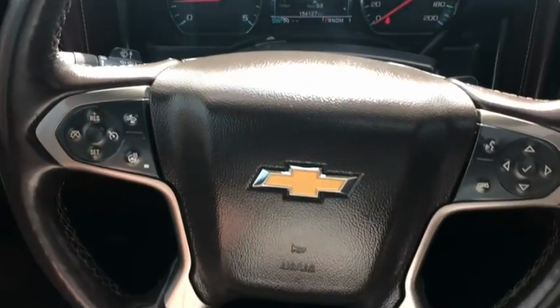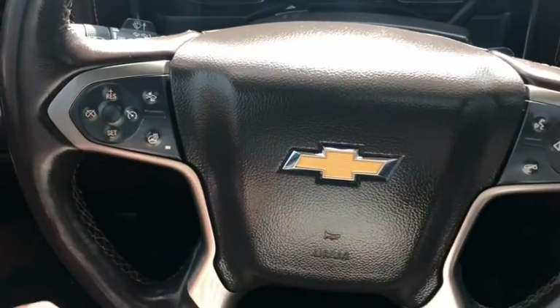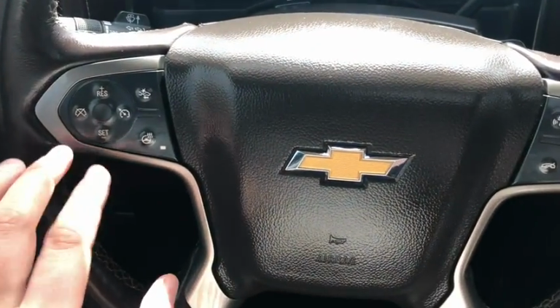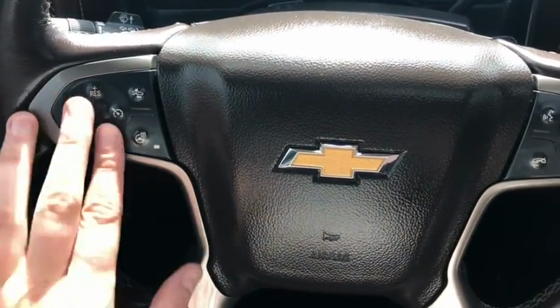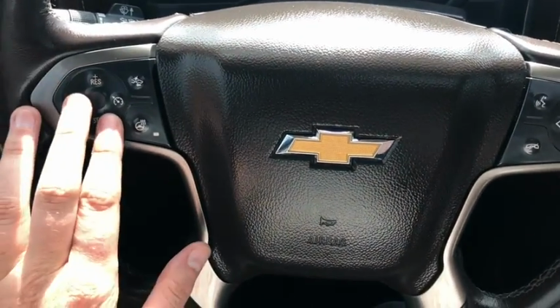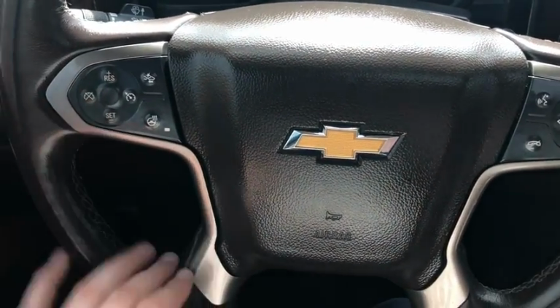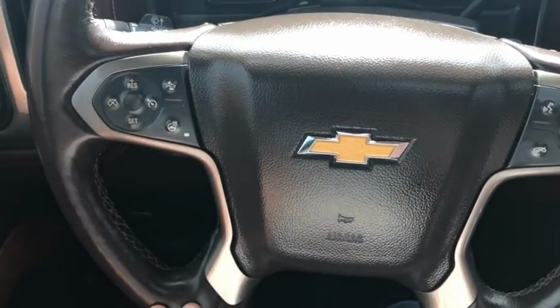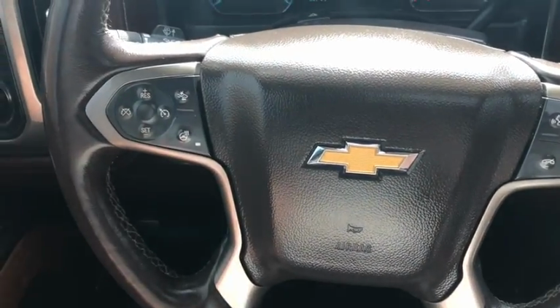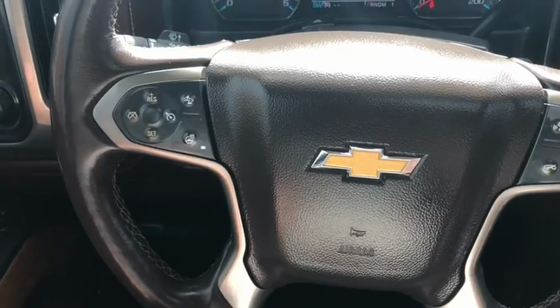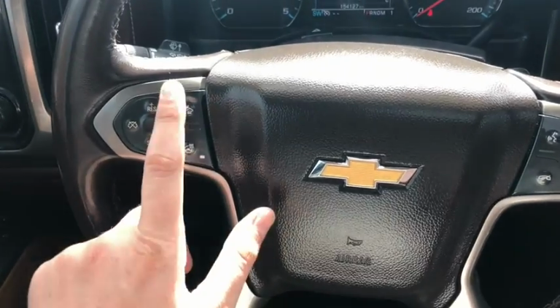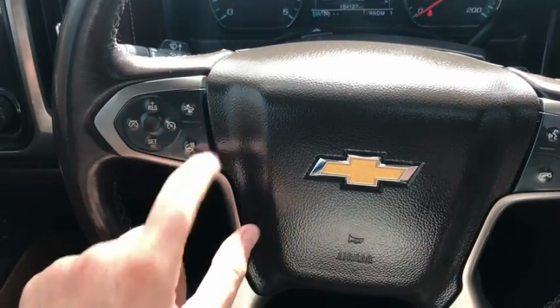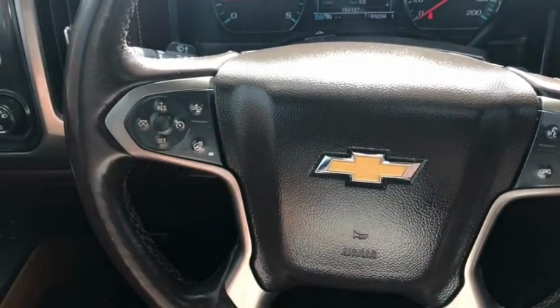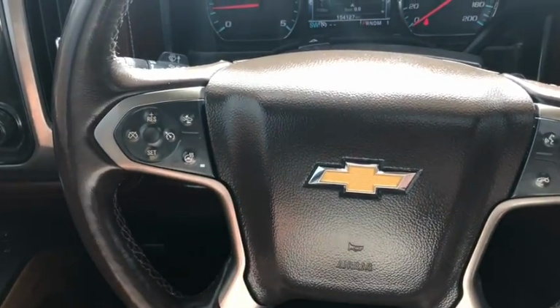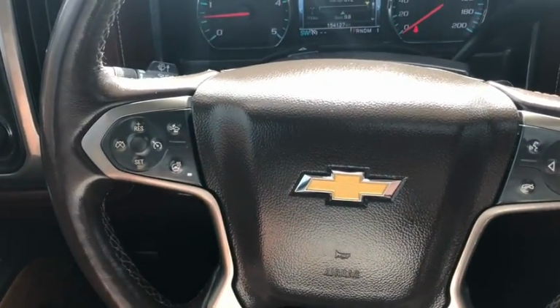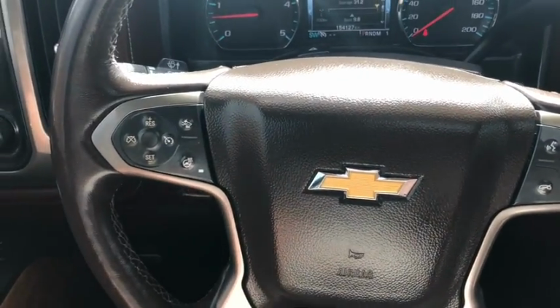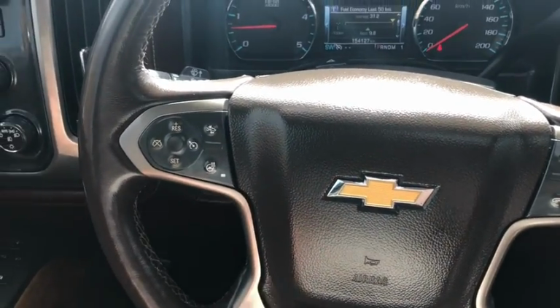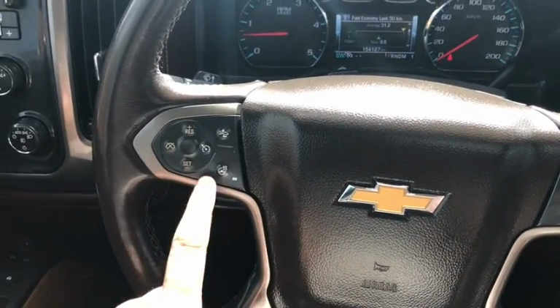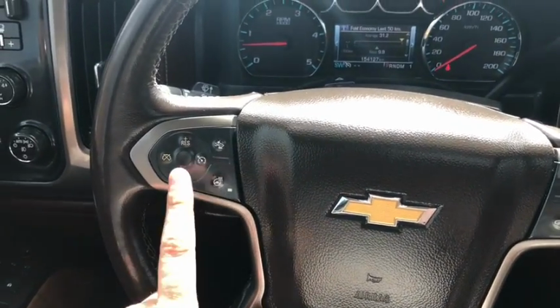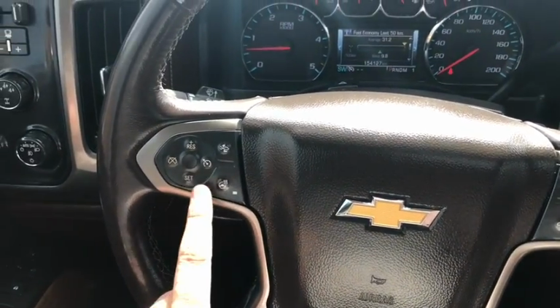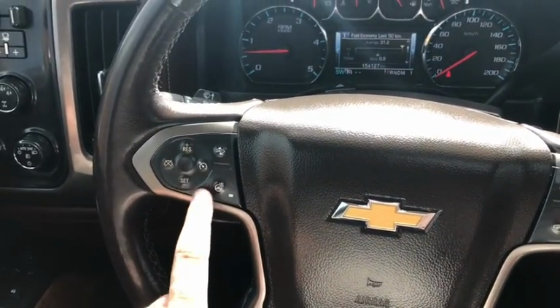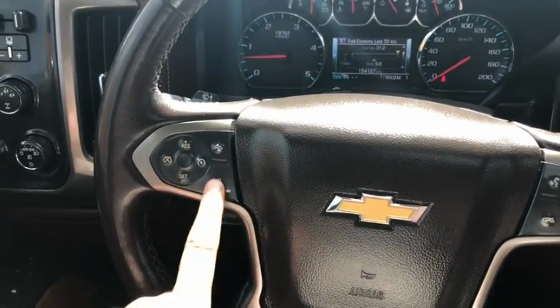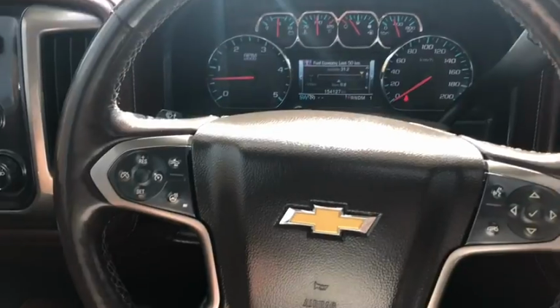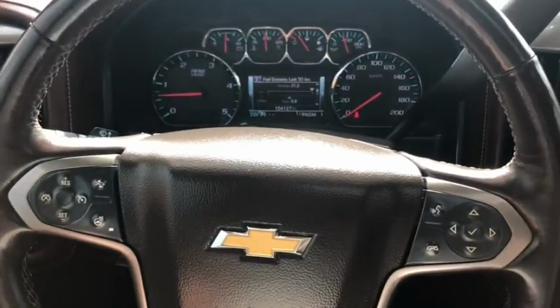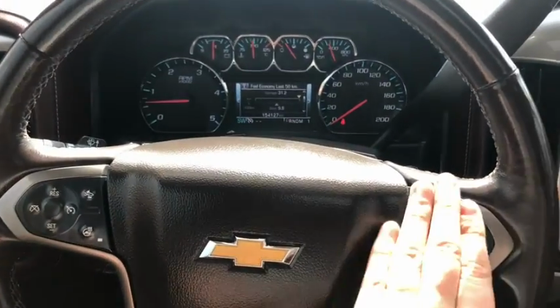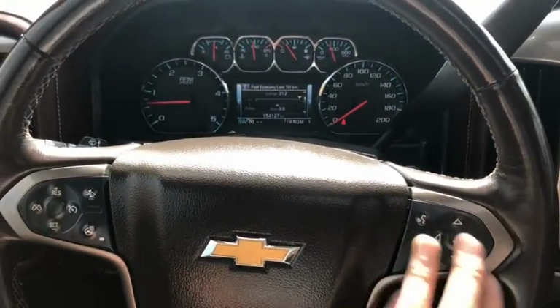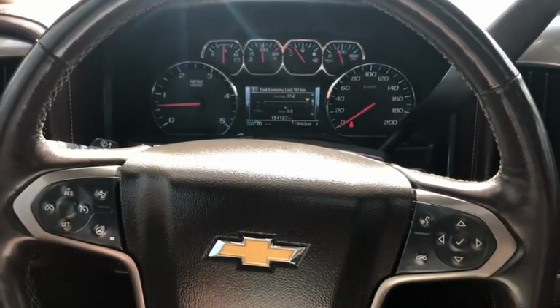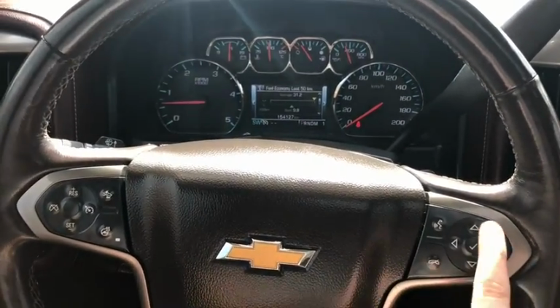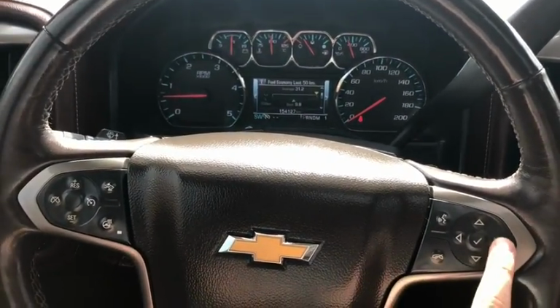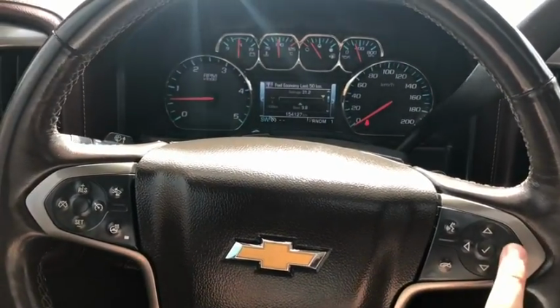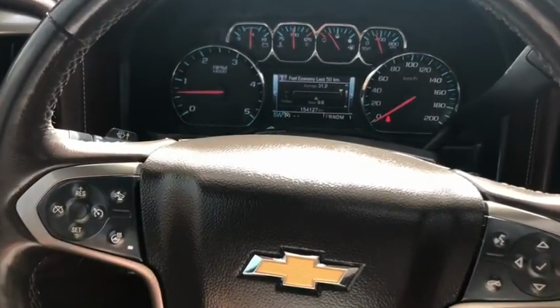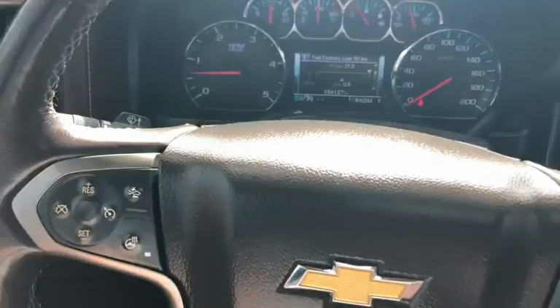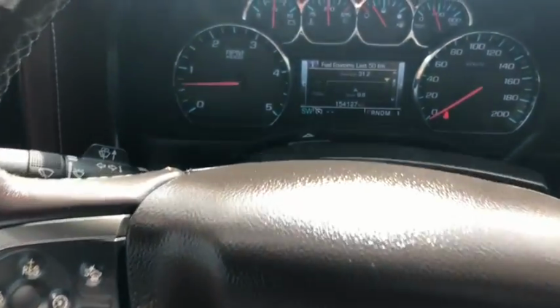On the steering wheel you have your cruise control settings, and you also have your distance adjustment for when you're on cruise control. We also have the heated steering wheel, and you have your Bluetooth and menu settings on the right.